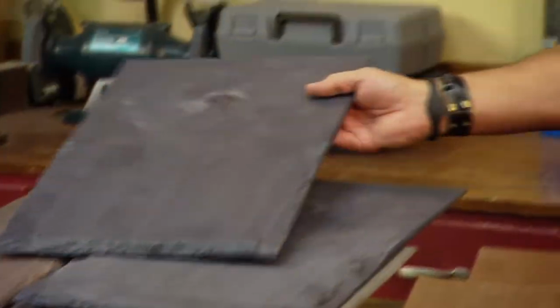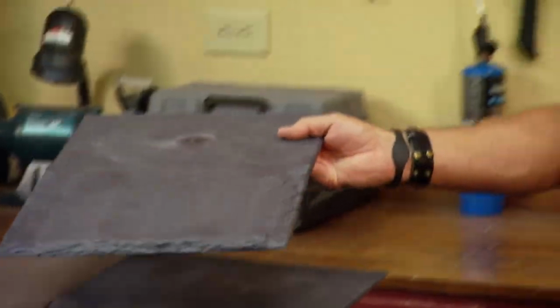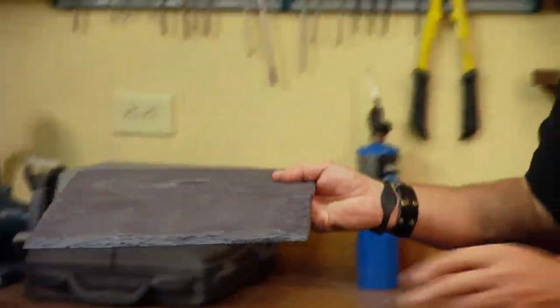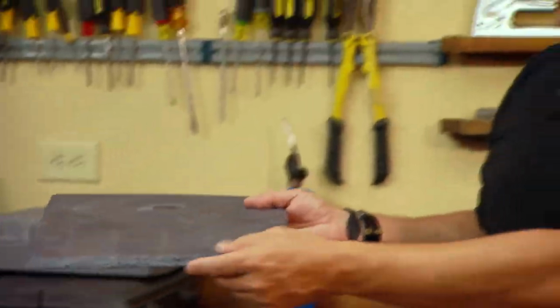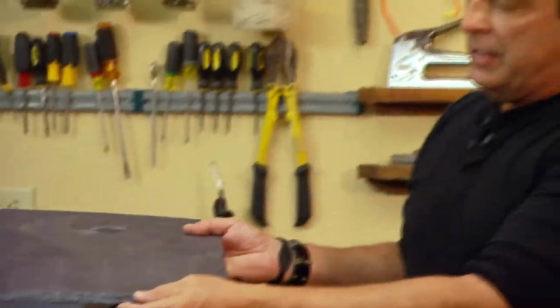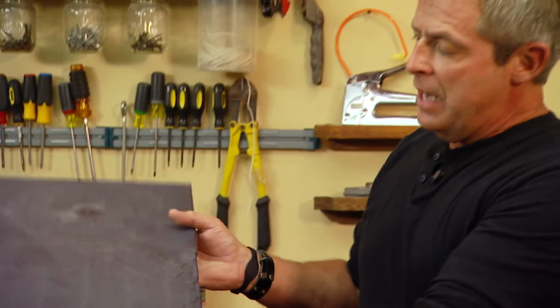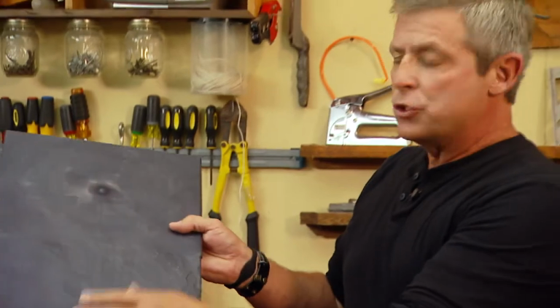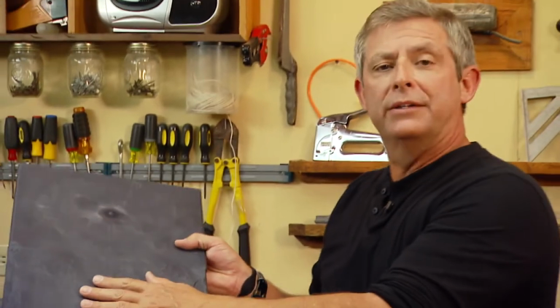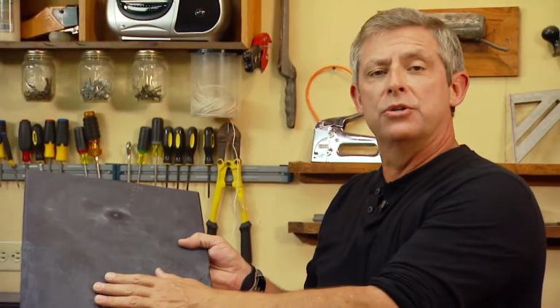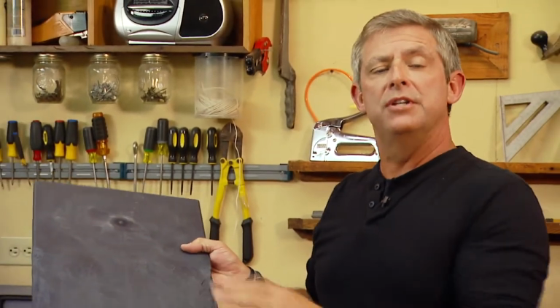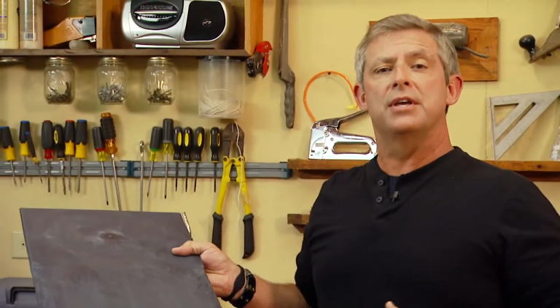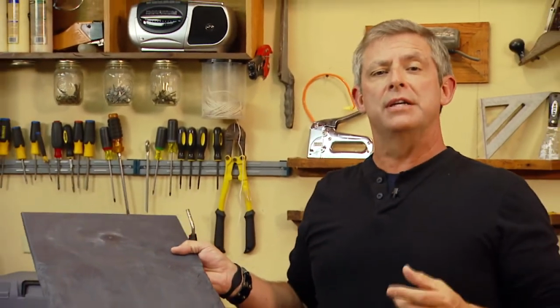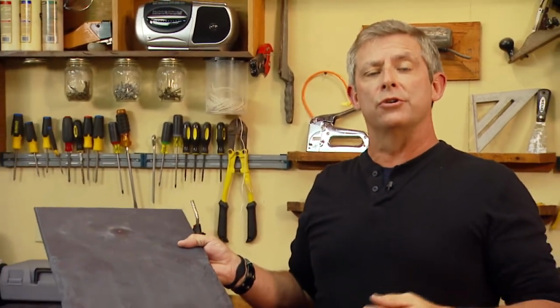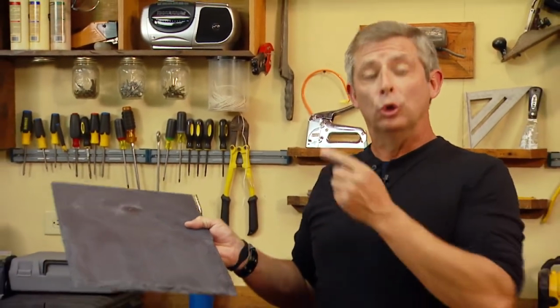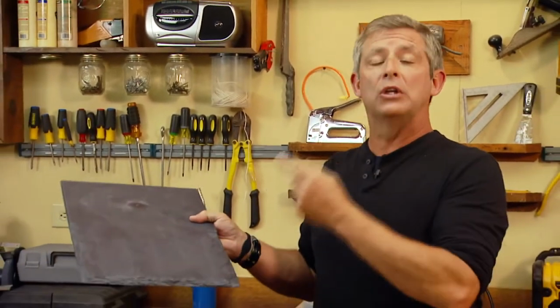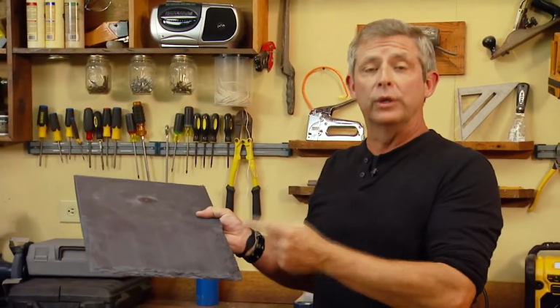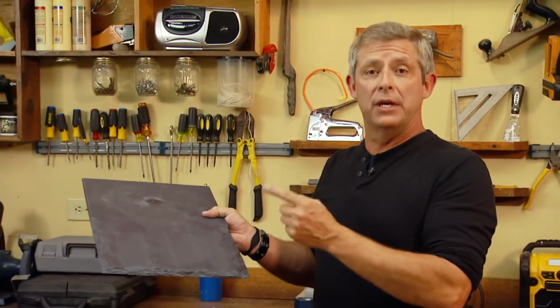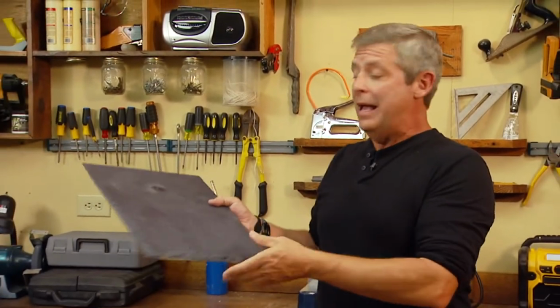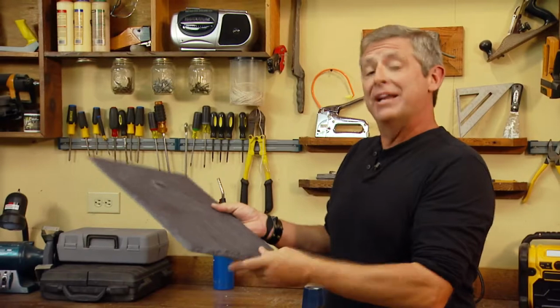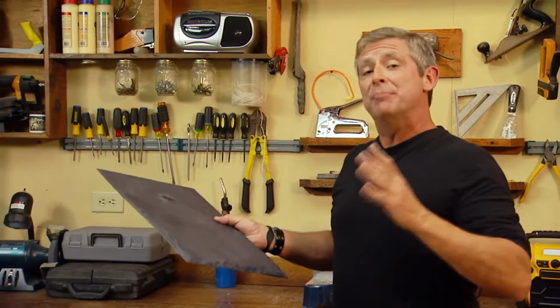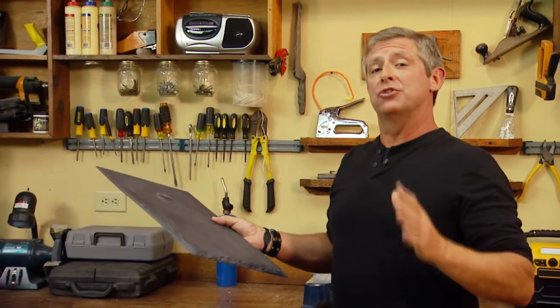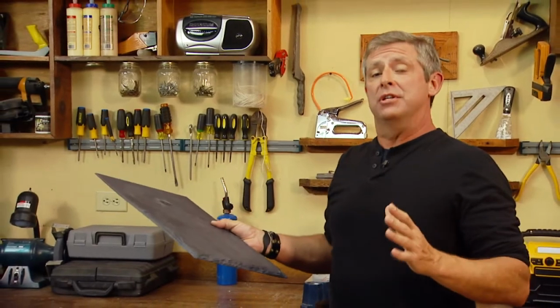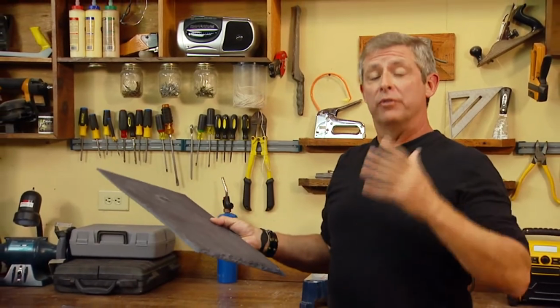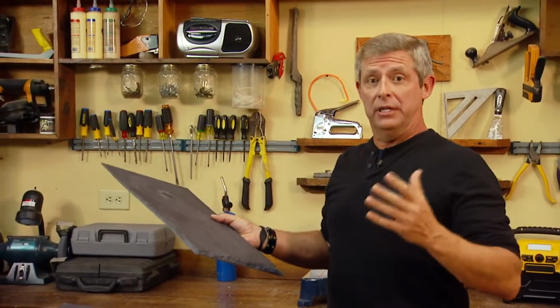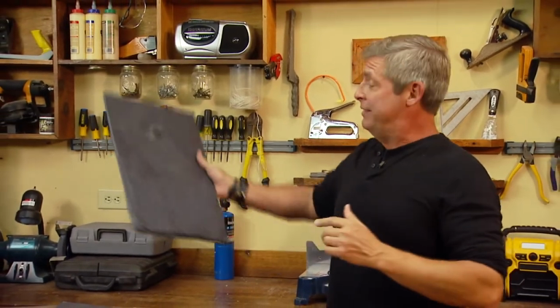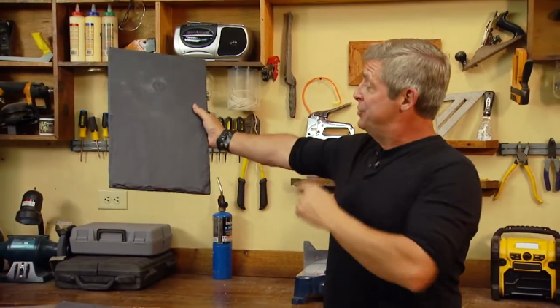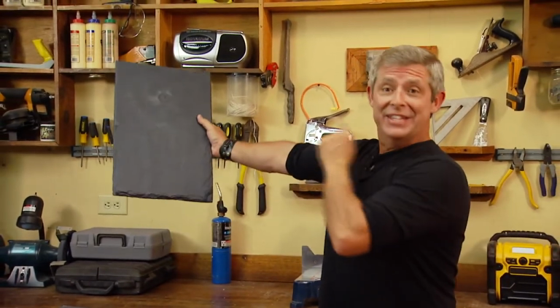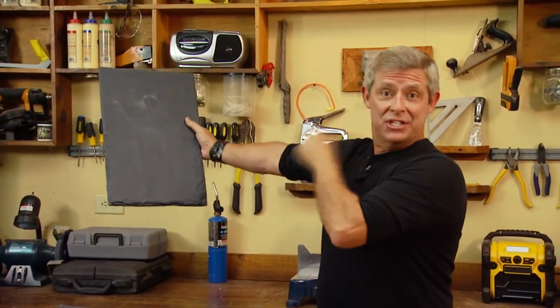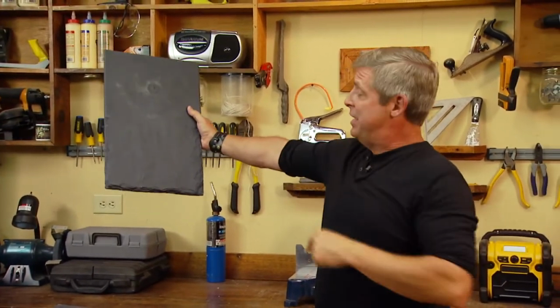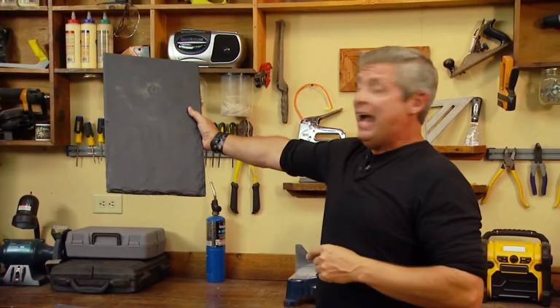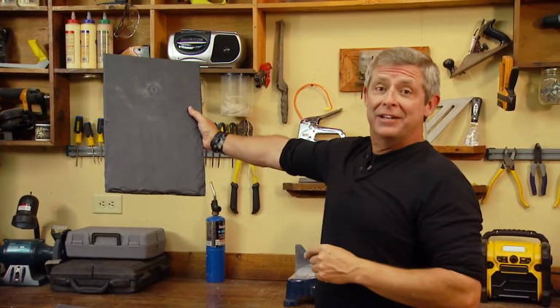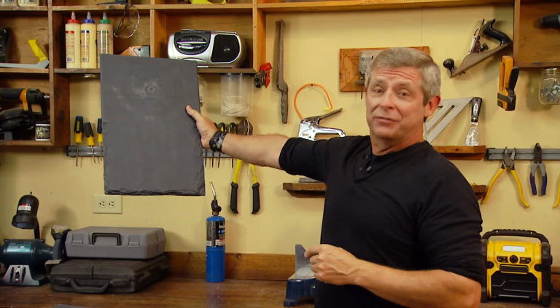With its chiseled edges and the natural stone-like texture, DaVinci Synthetic Slate tiles look like real slate. I have been in the construction industry over 30 years and from just this distance, I can't tell a difference.